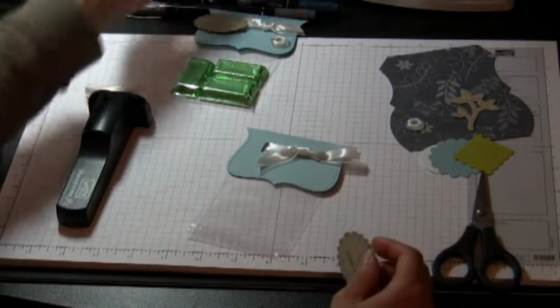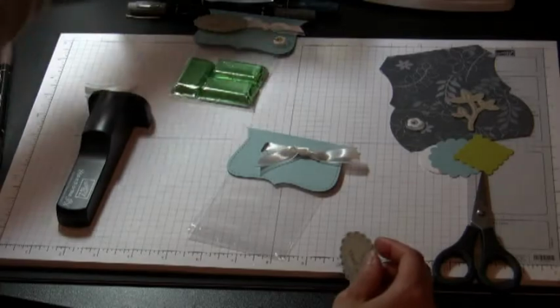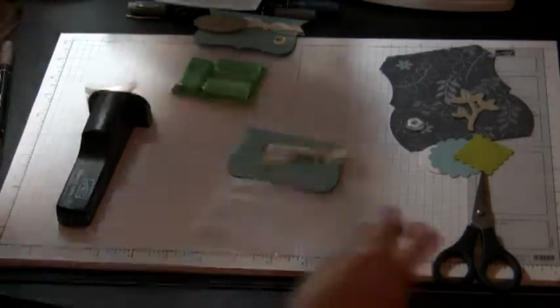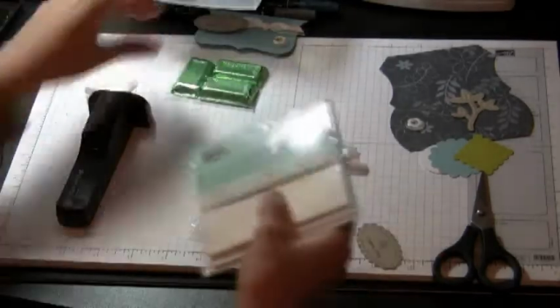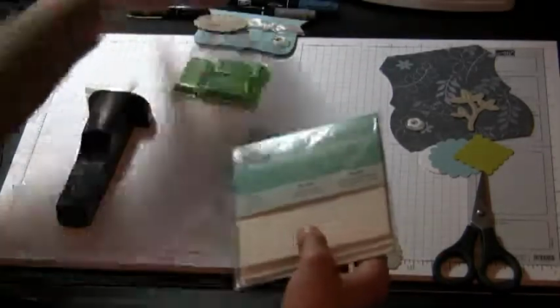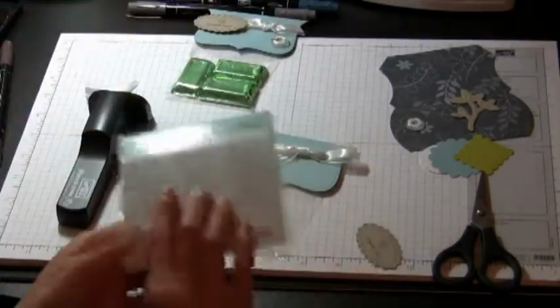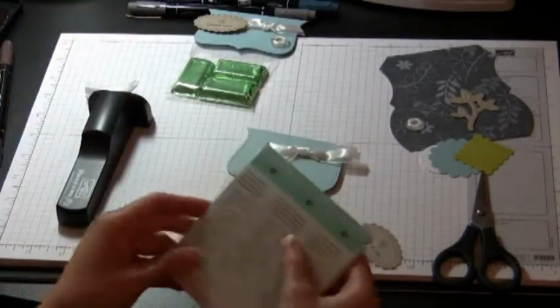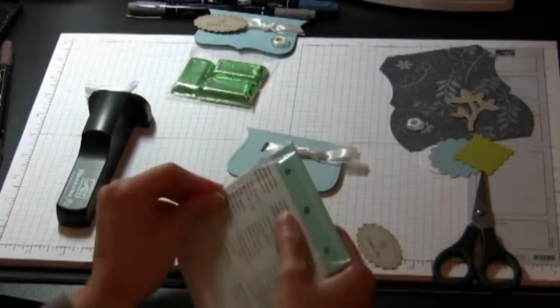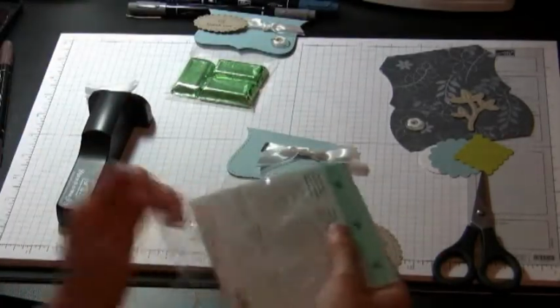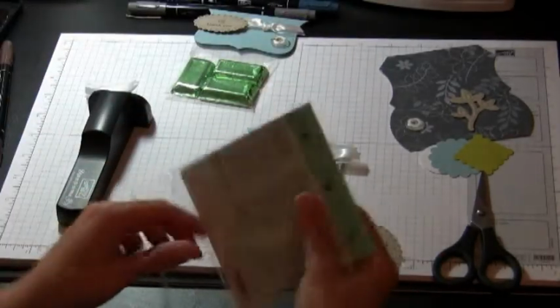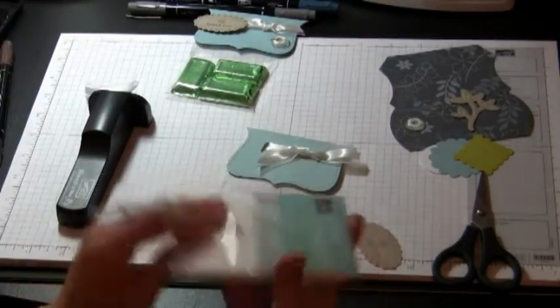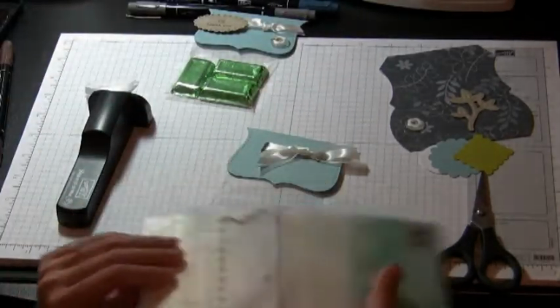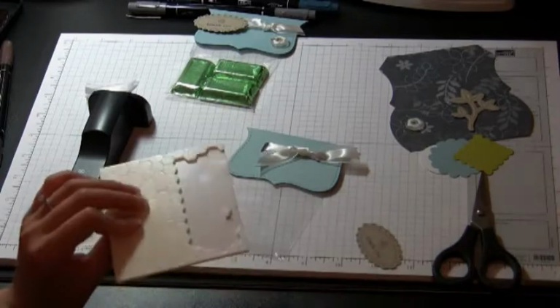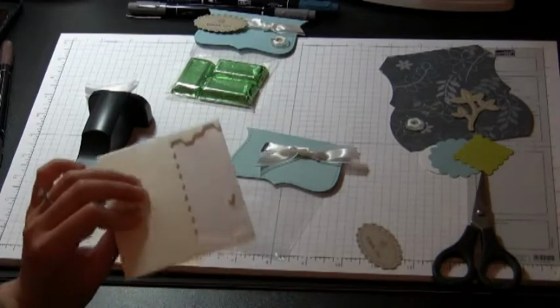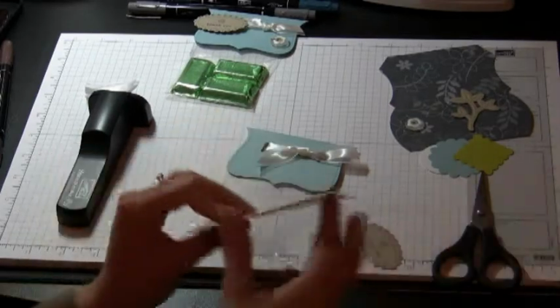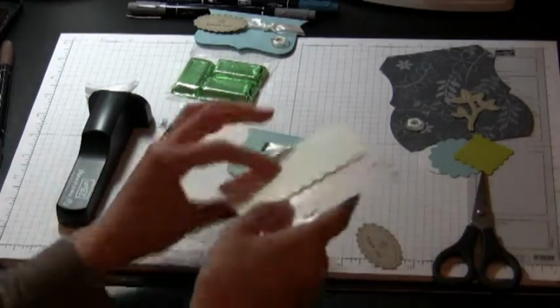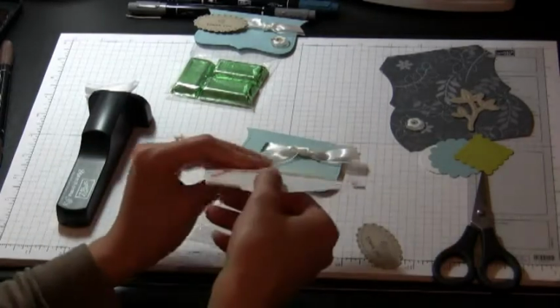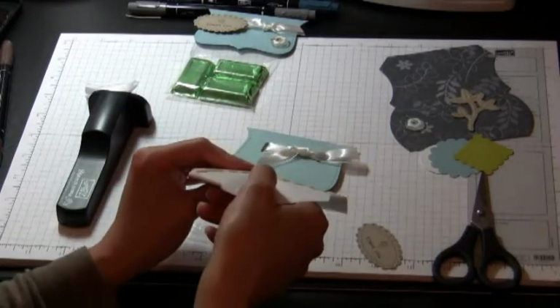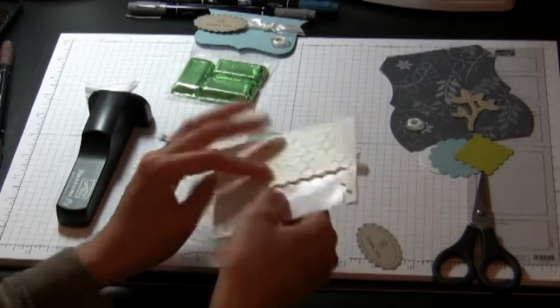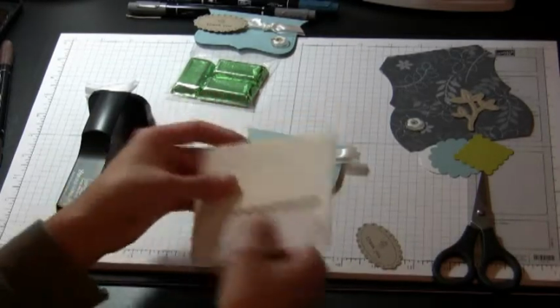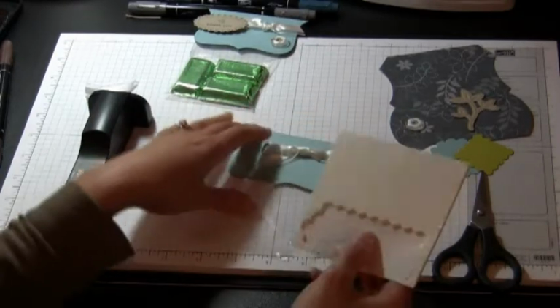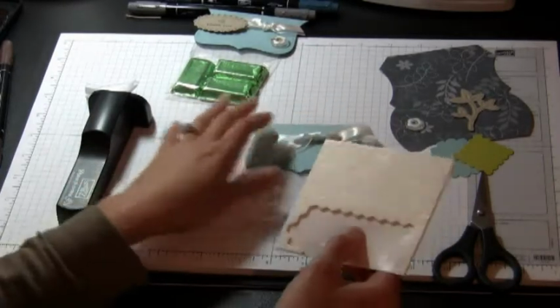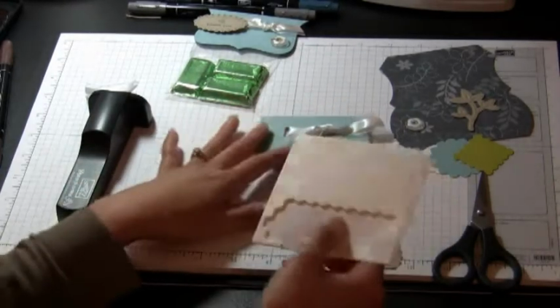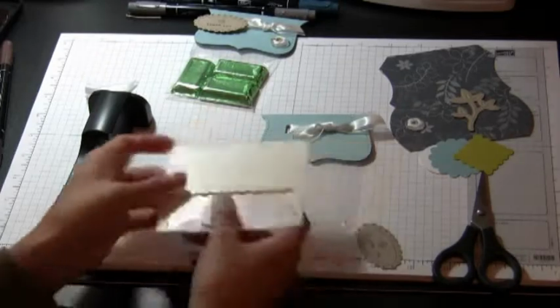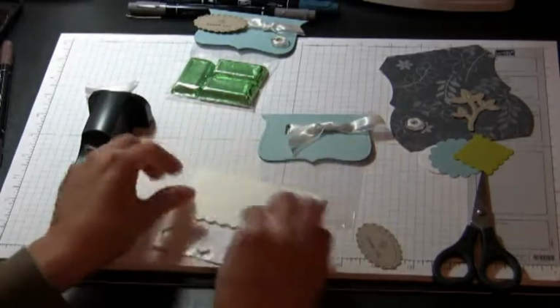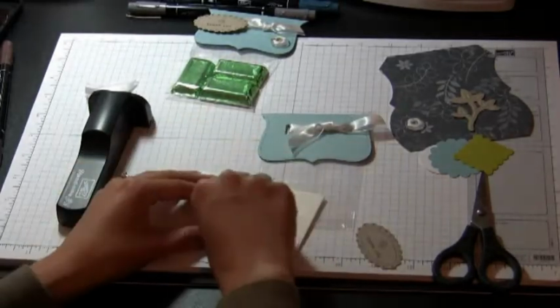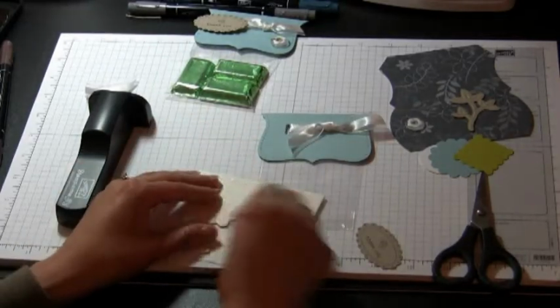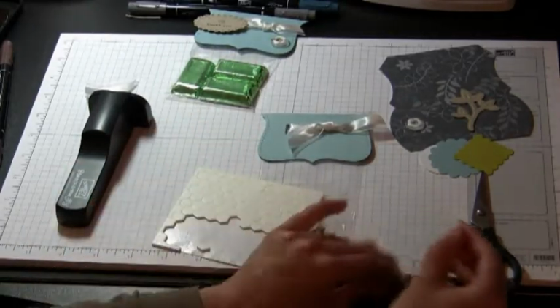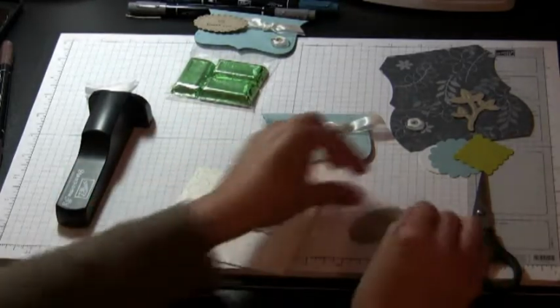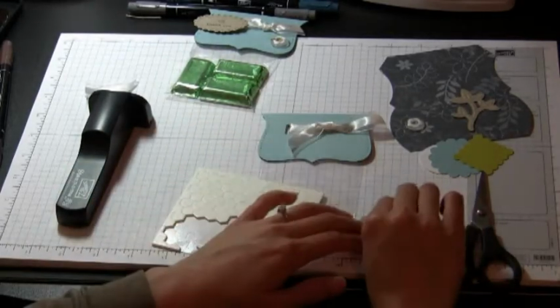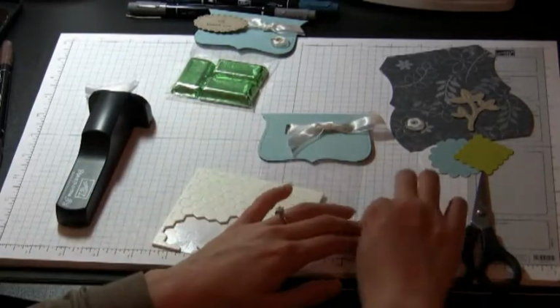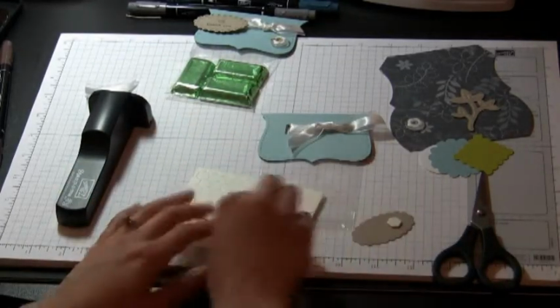I'm going to take some Stampin' Dimensionals, which are dimensional adhesive — just like these little foam adhesive hexagons — and put them on the back of my sentiment.